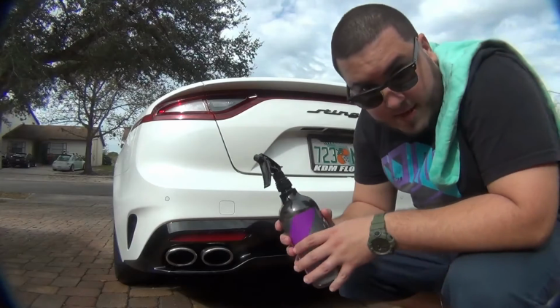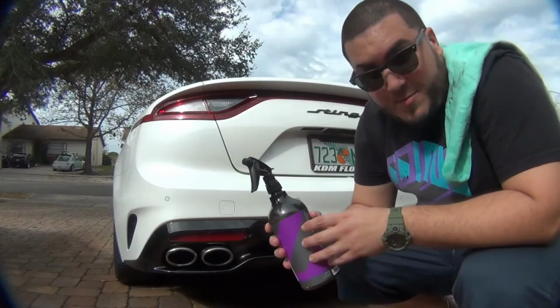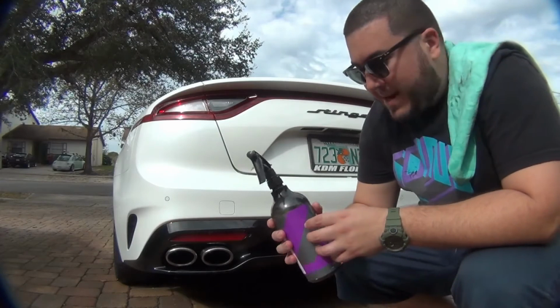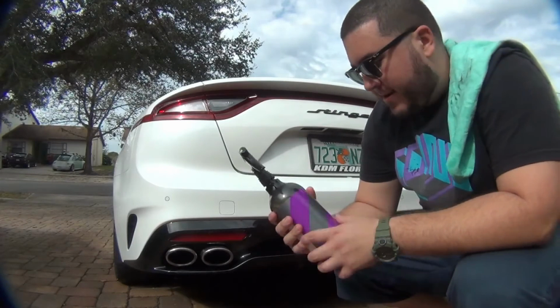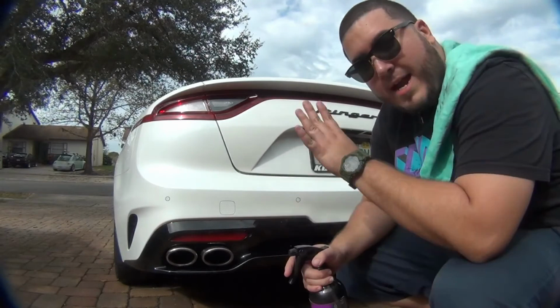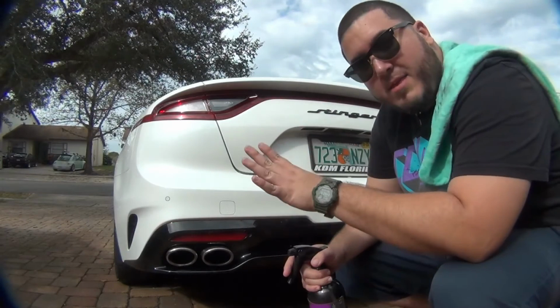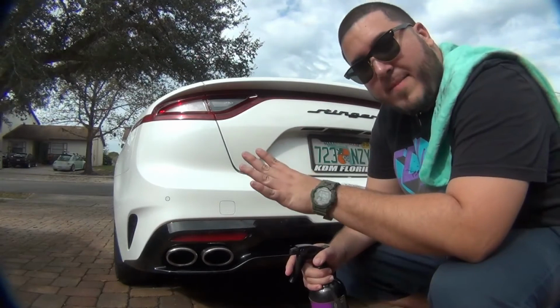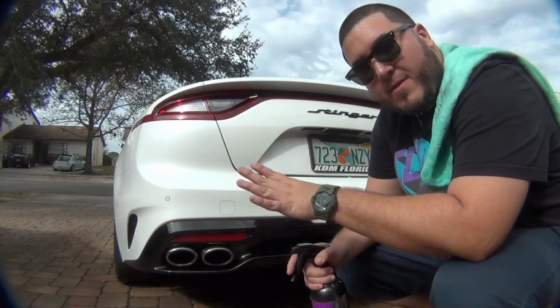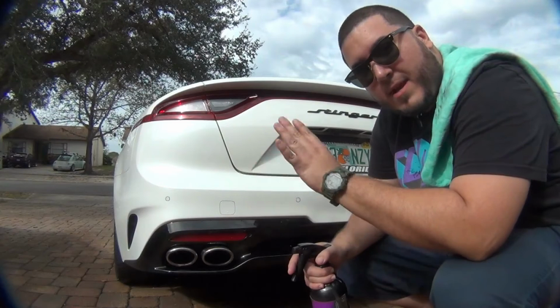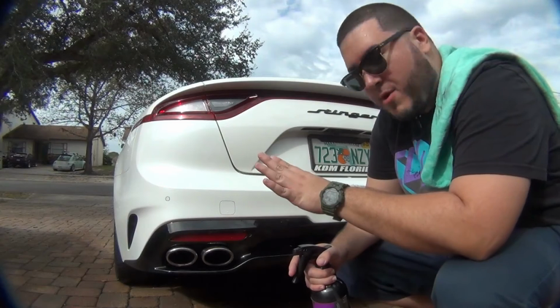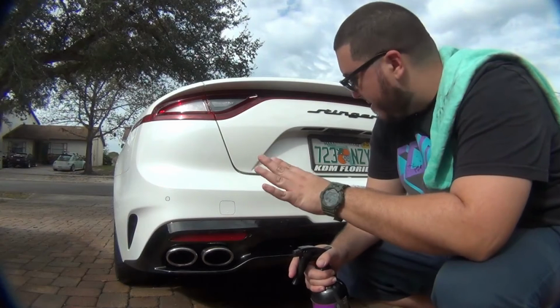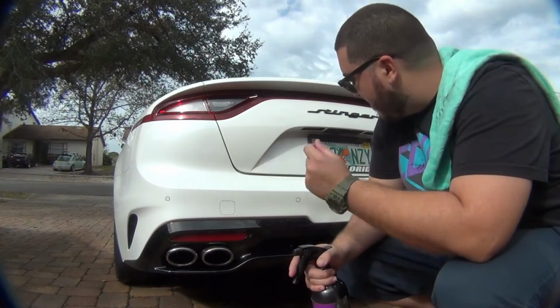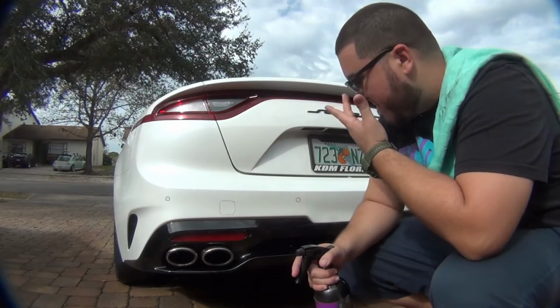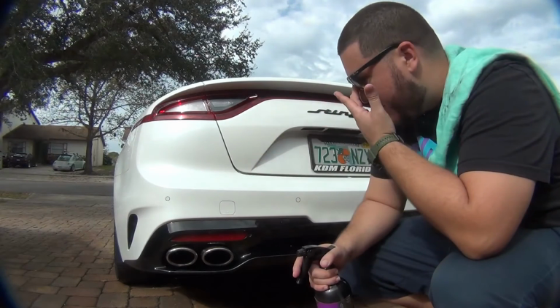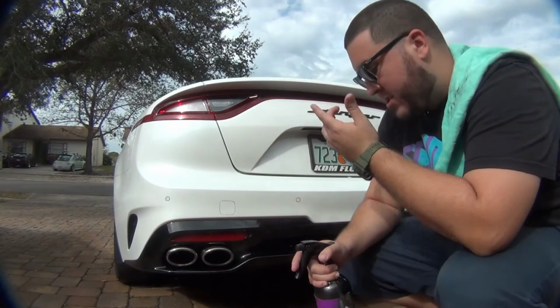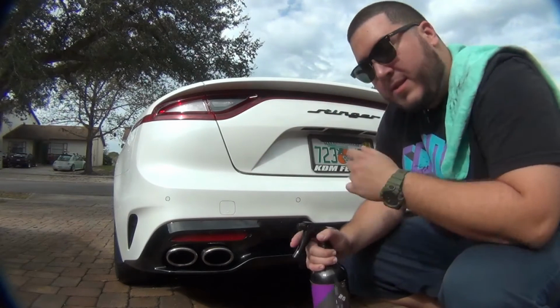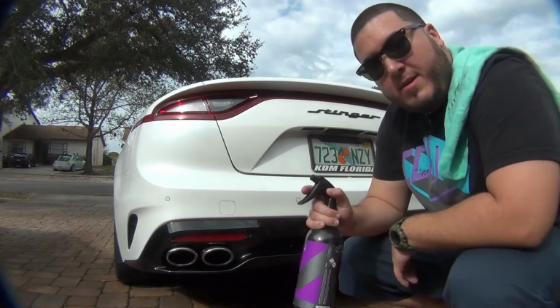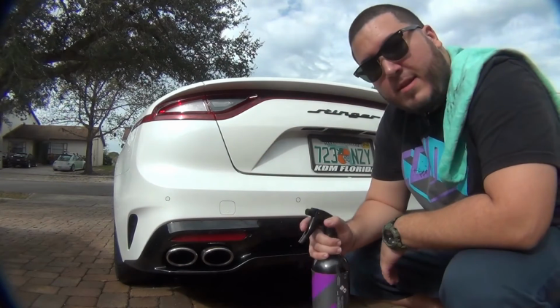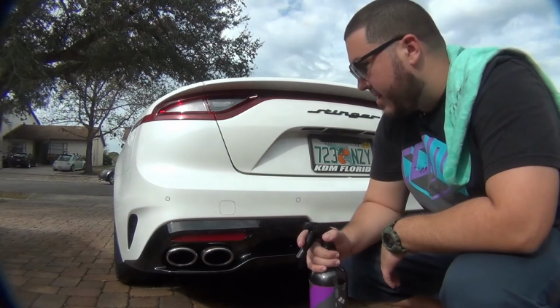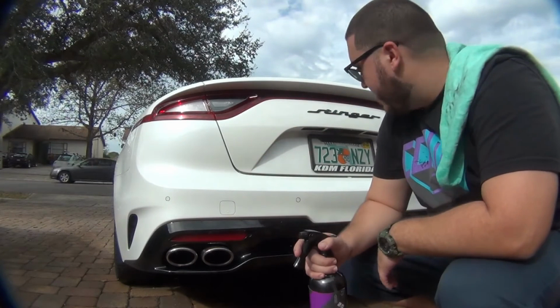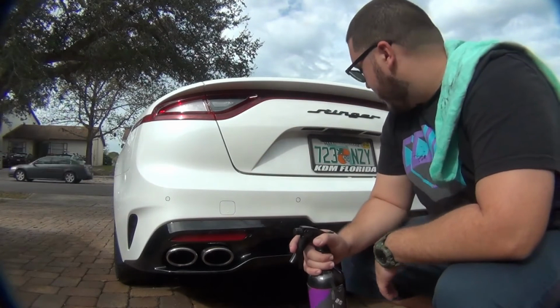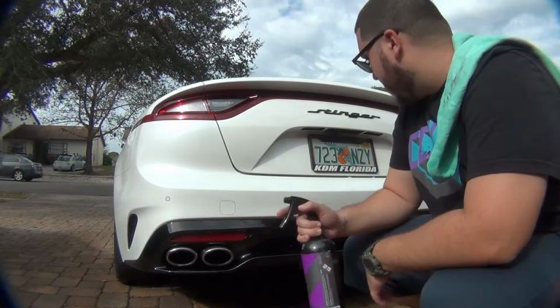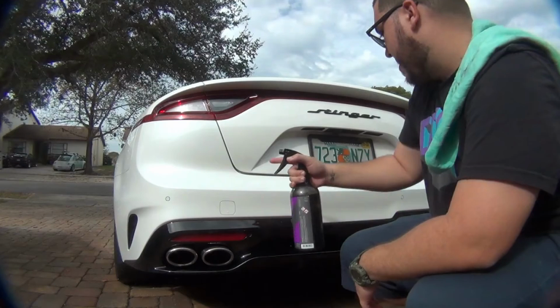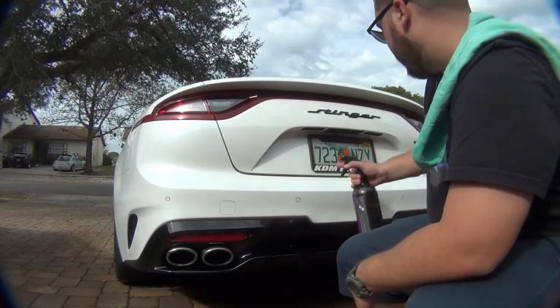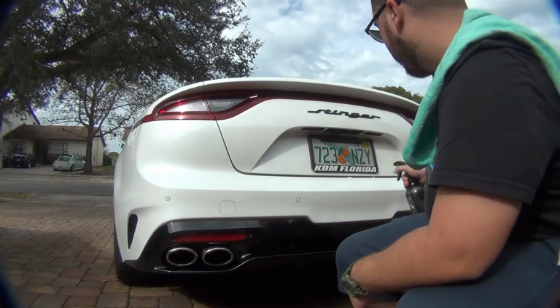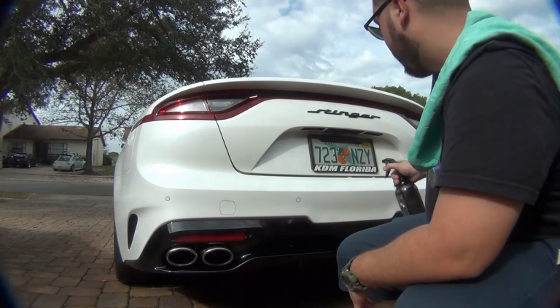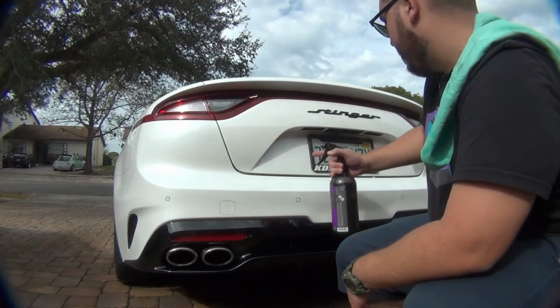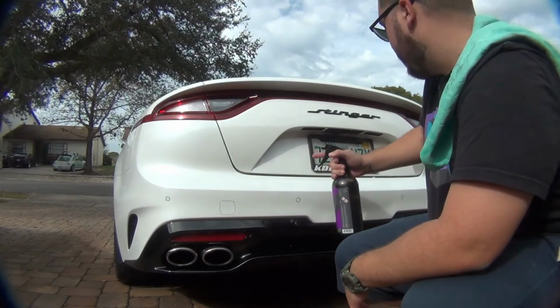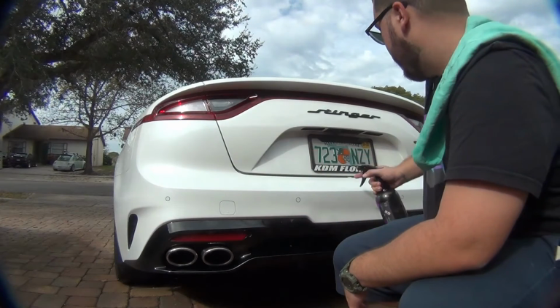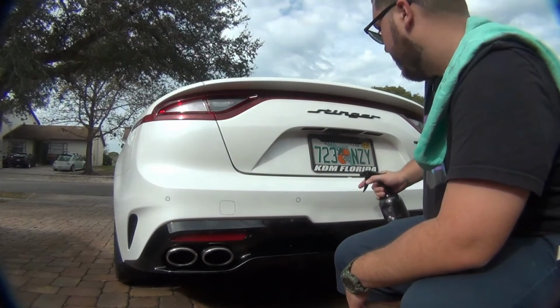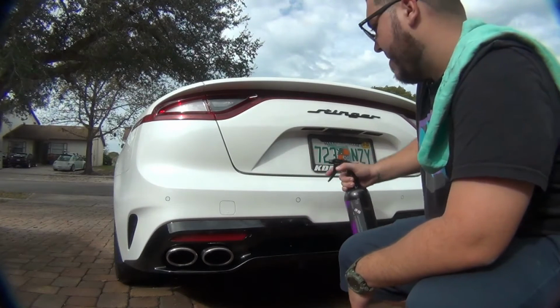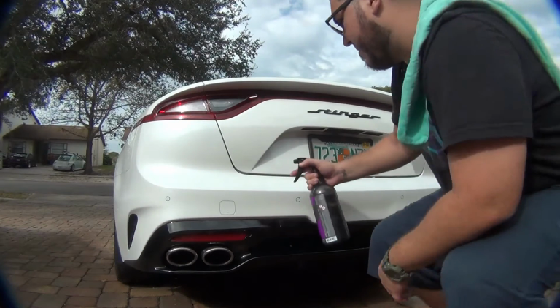Now it's time to spray the Iron X. I cleaned the back first and dried it. Now I'm going to spray this on and let it sit. I'm going to spray it on this general section here and see what happens.